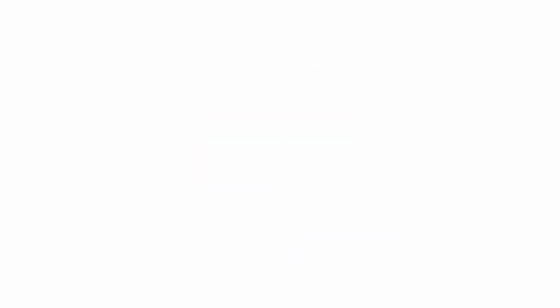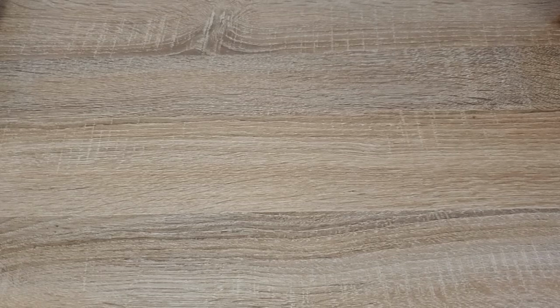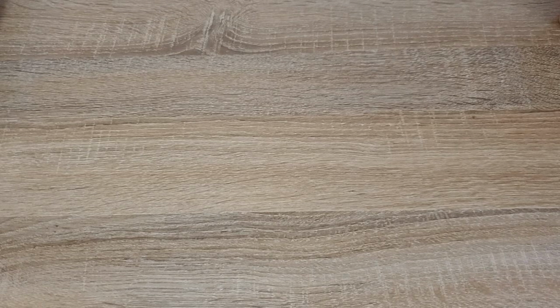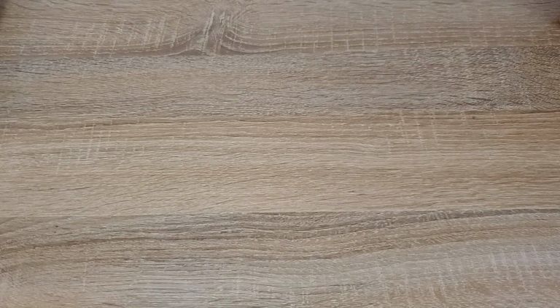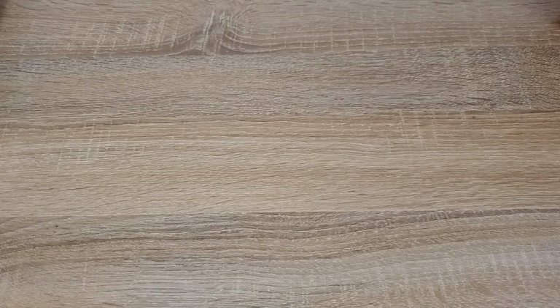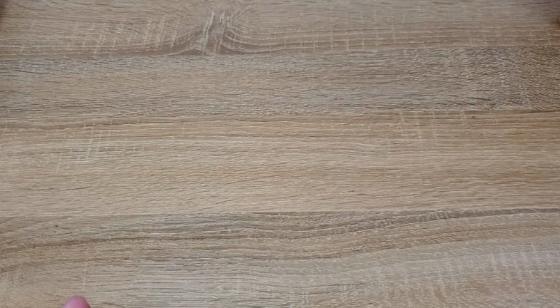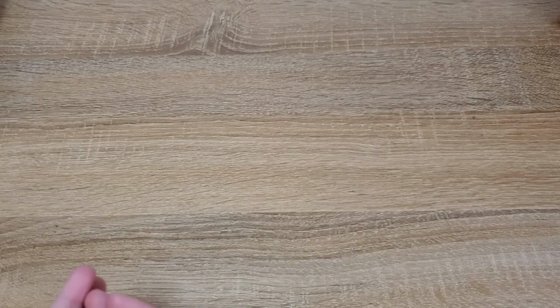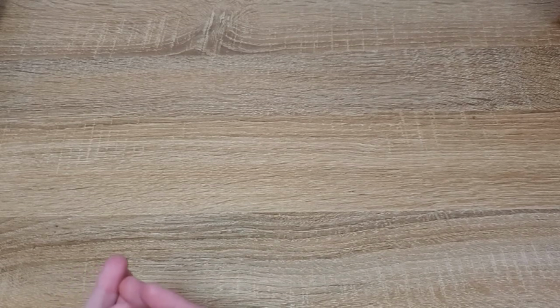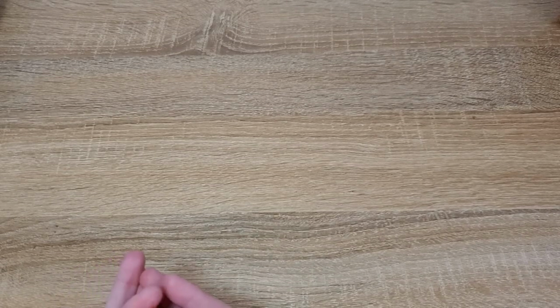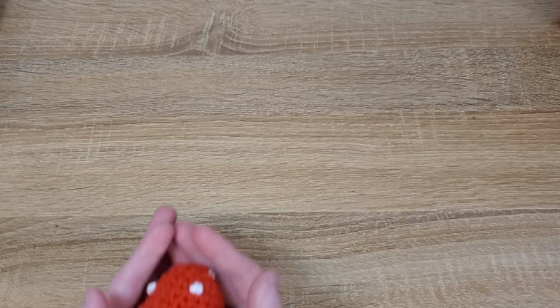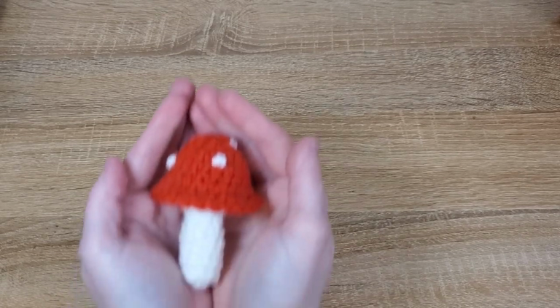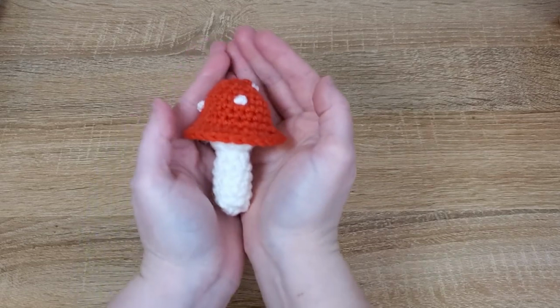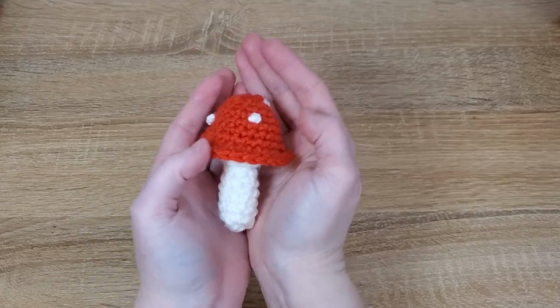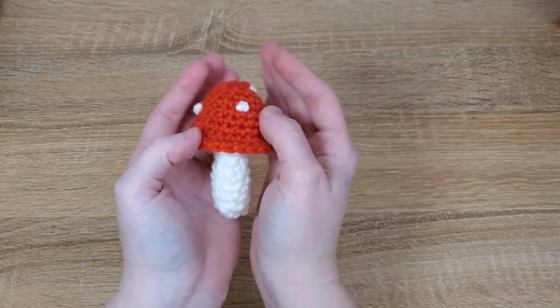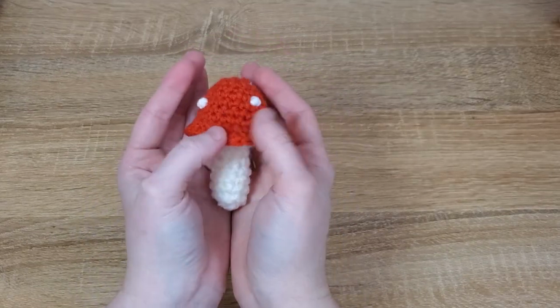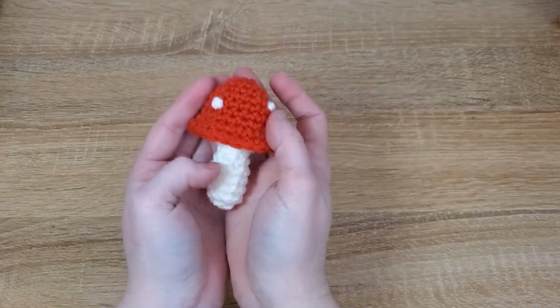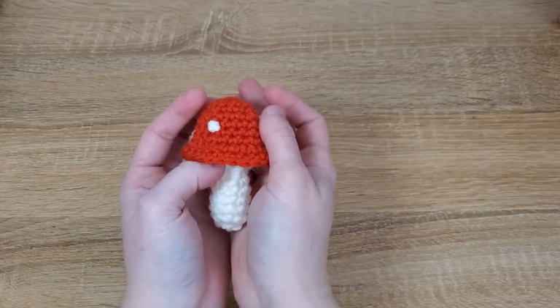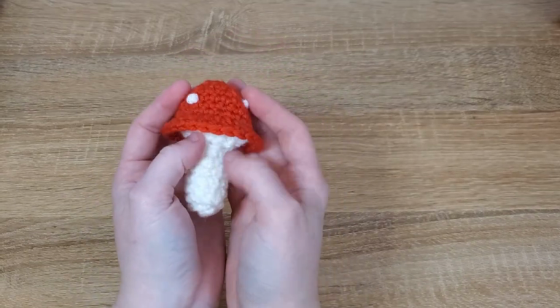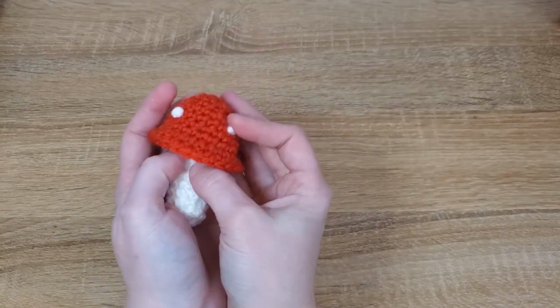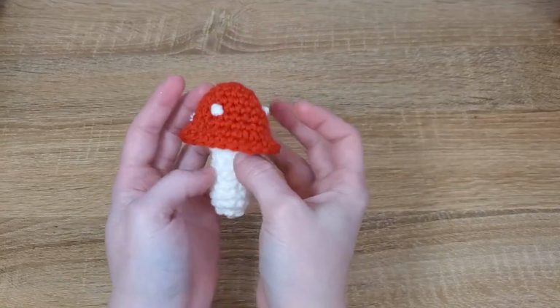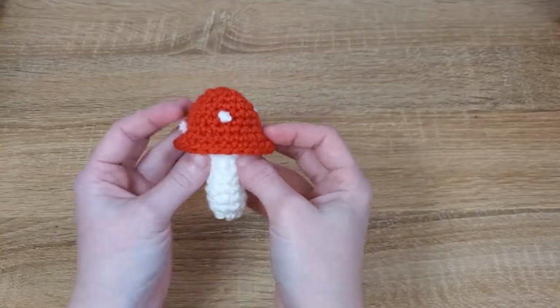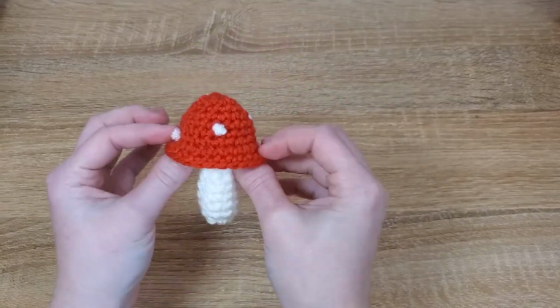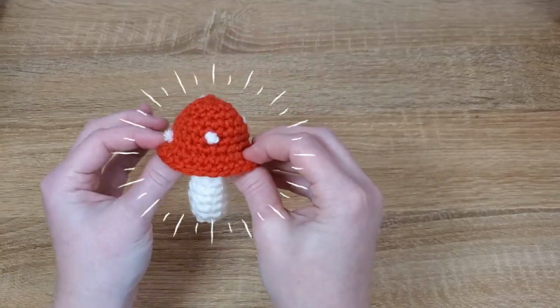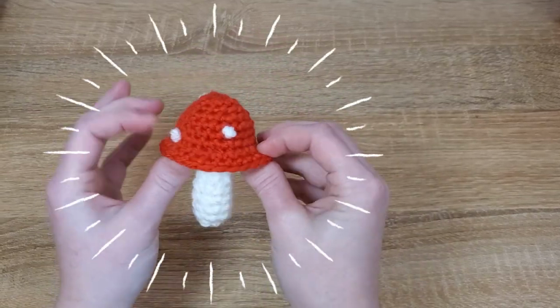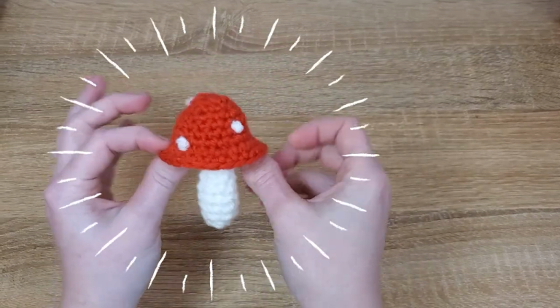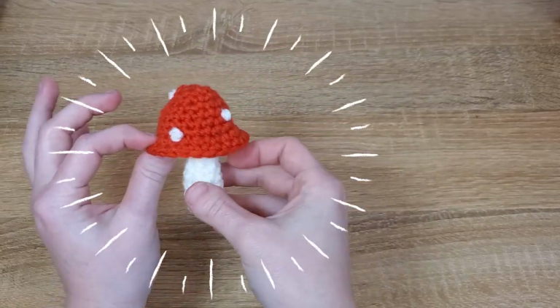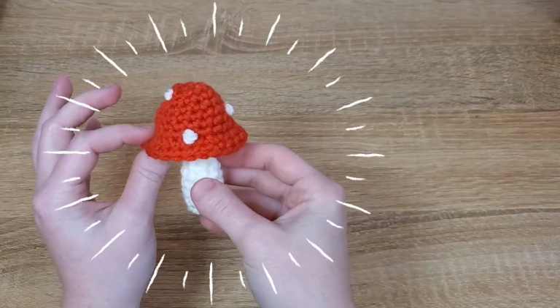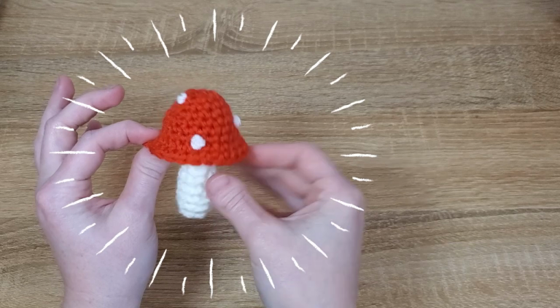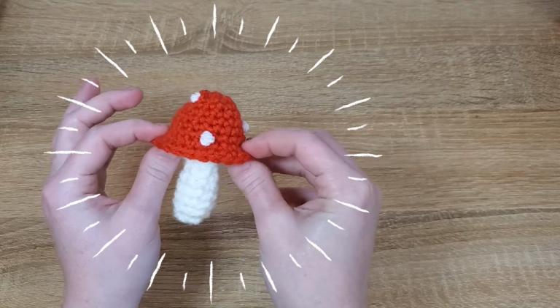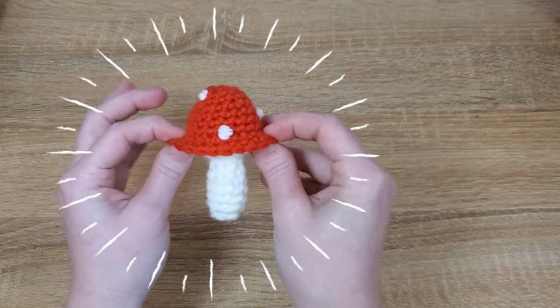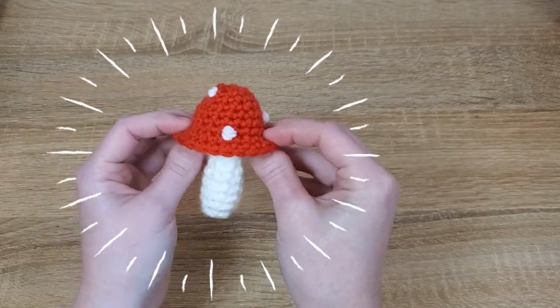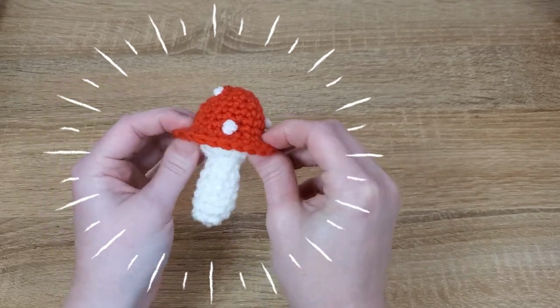Hey everyone and thanks for tuning in for today's tutorial. Today we'll be learning how to crochet this super cute little toadstool.